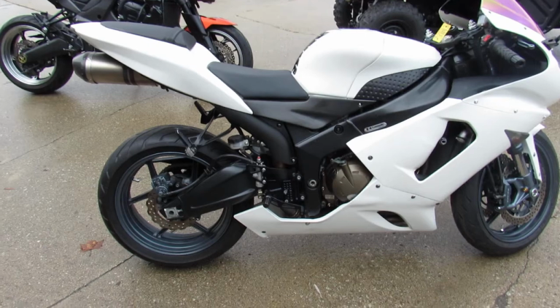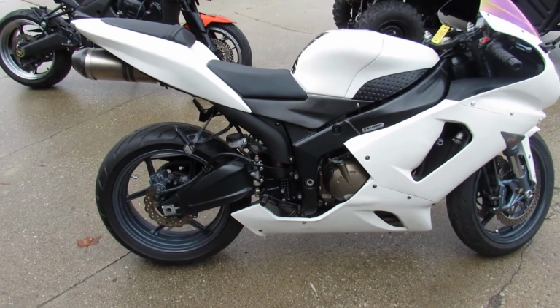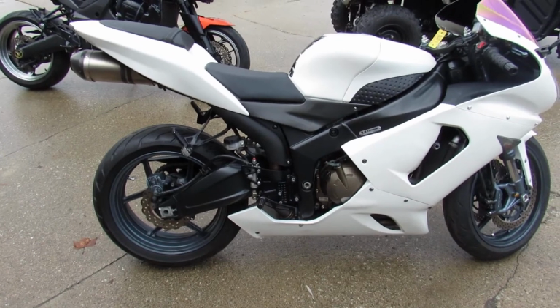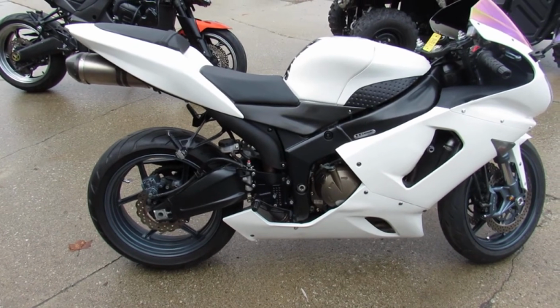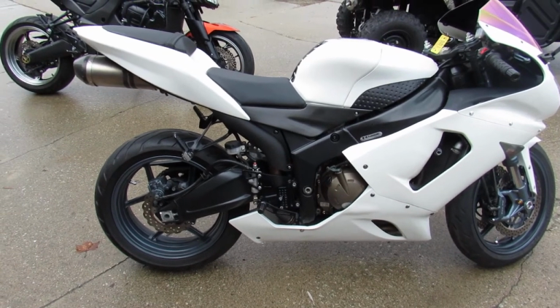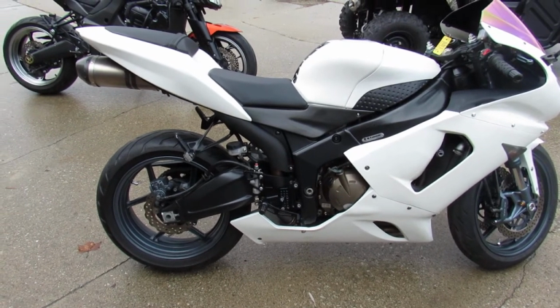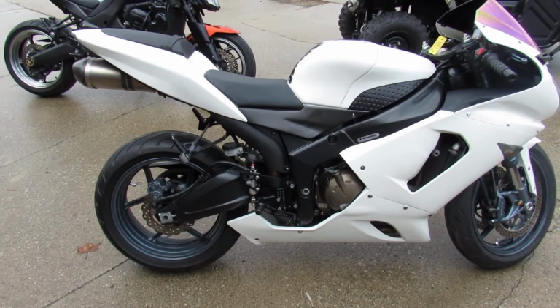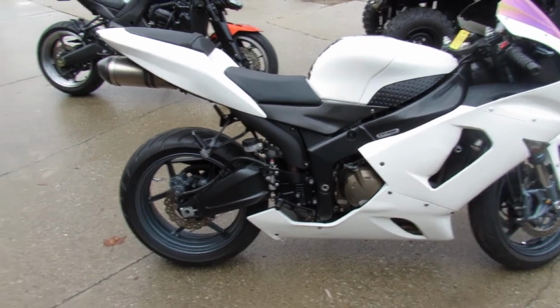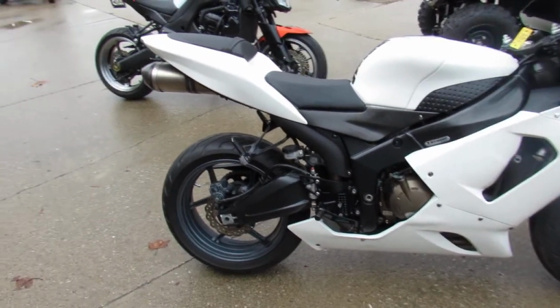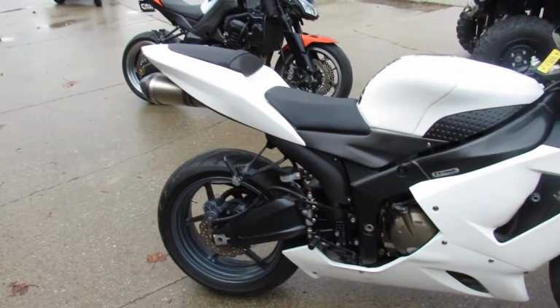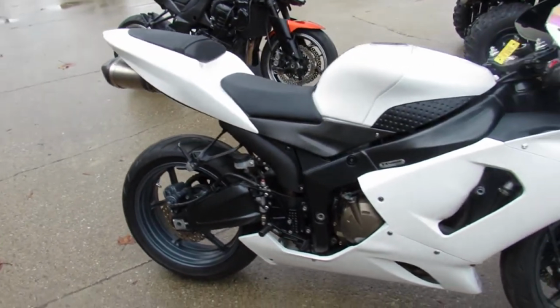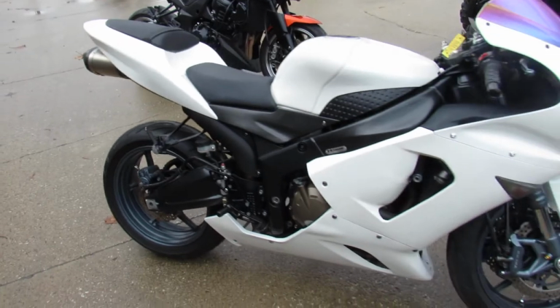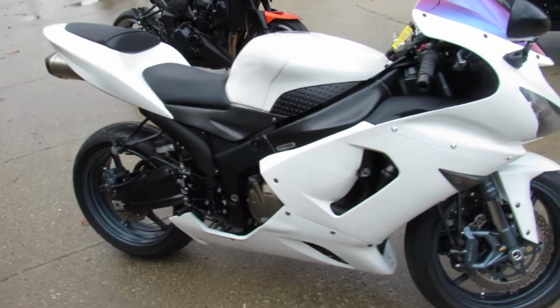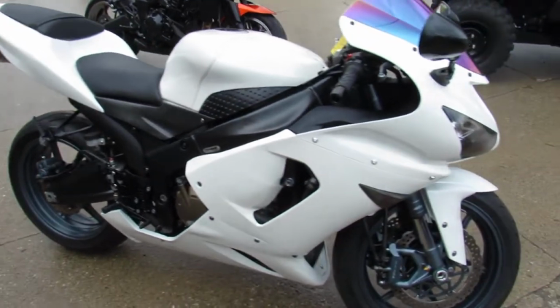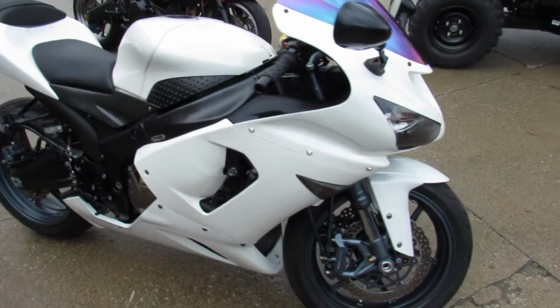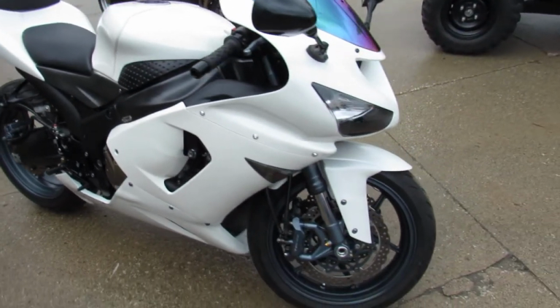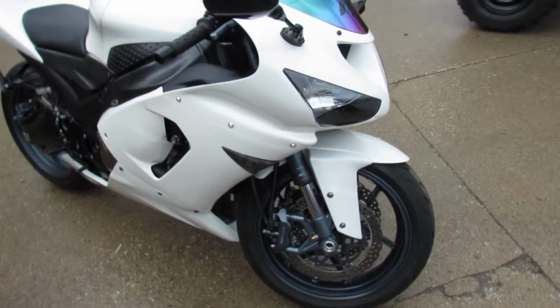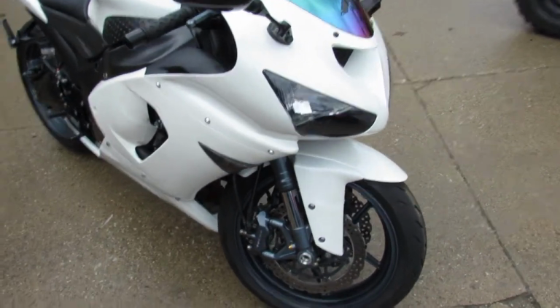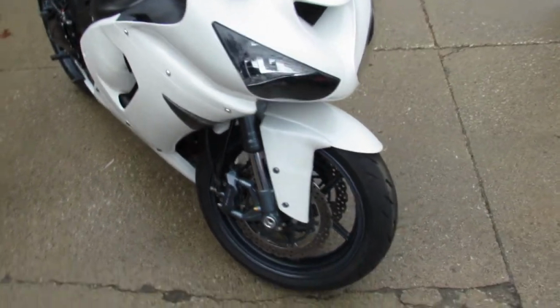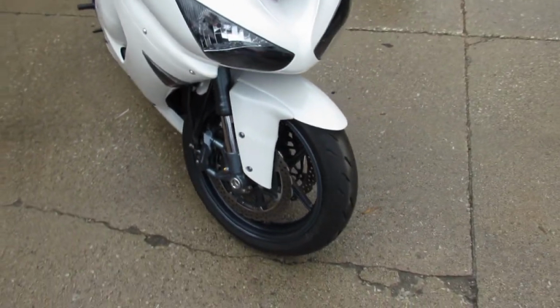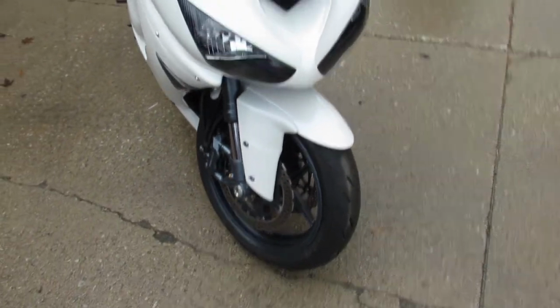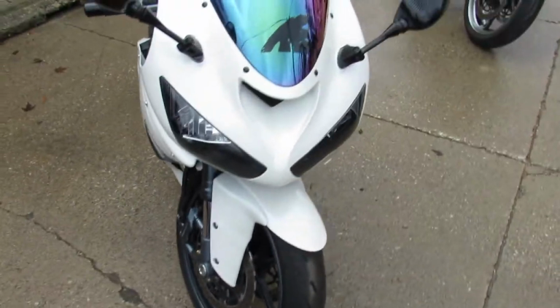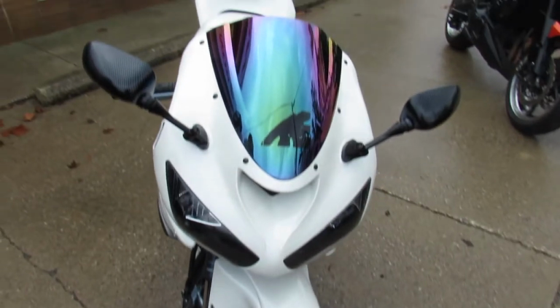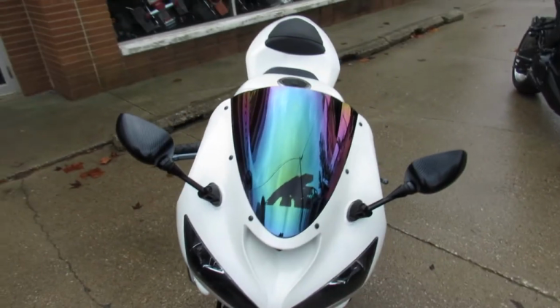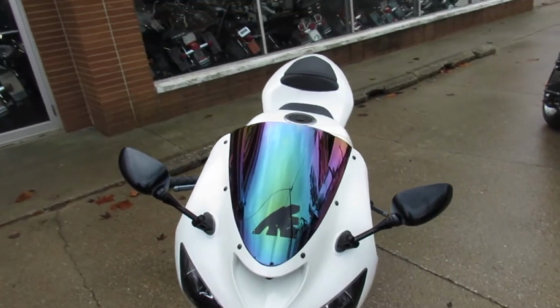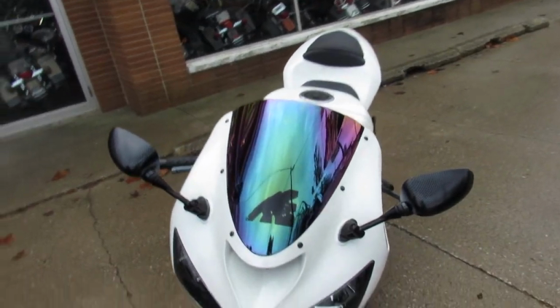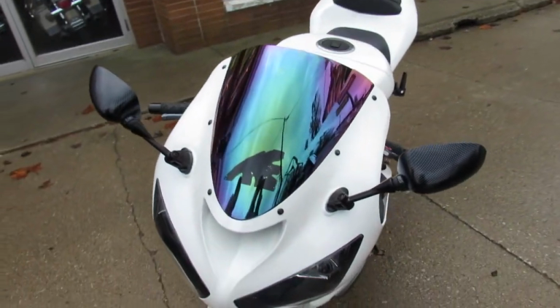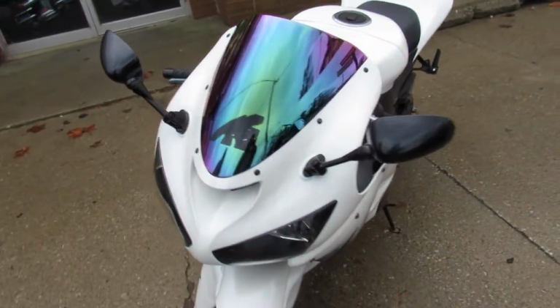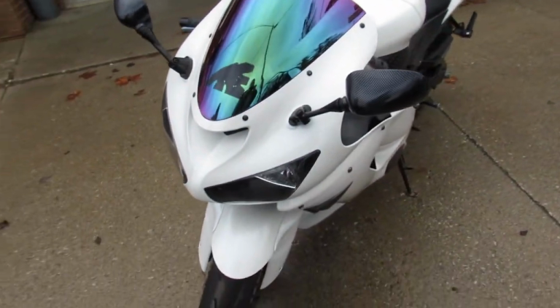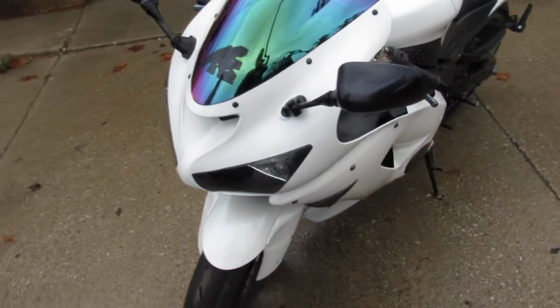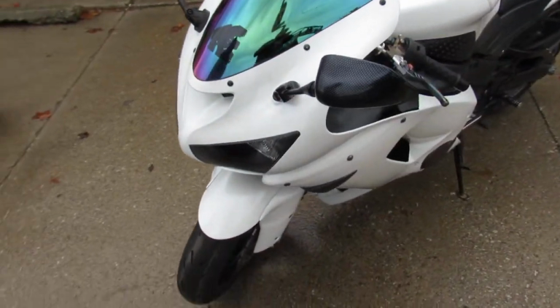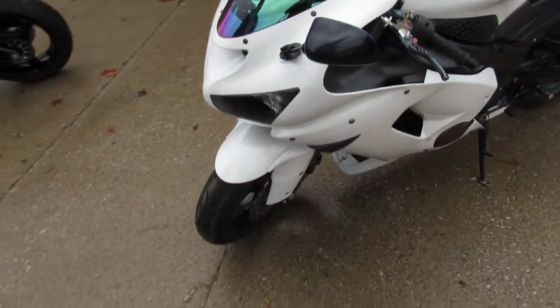Hey guys, Andrew and Jimmy at Approval Powersports doing some videos on the used bikes we got in stock. Over 600 used bikes in the showroom. This one here, 2005 ZX636 for sale only $3,999.